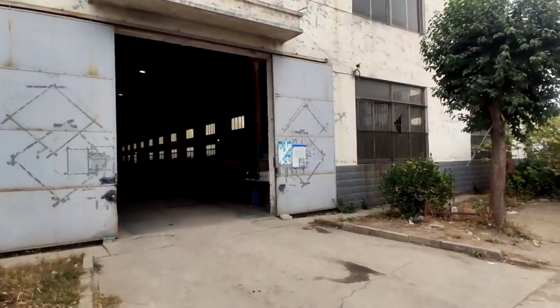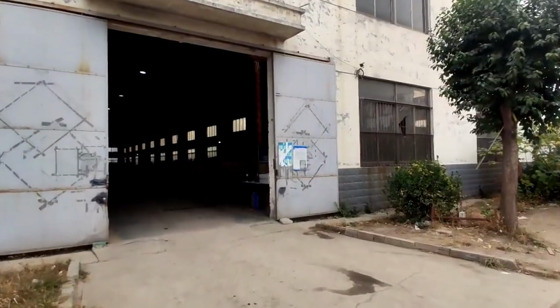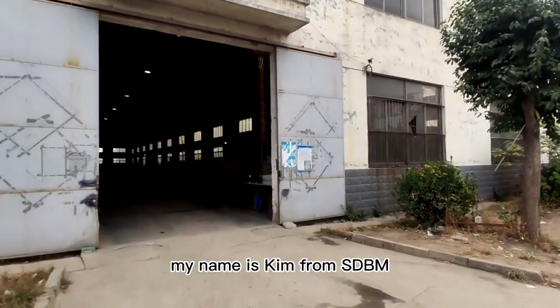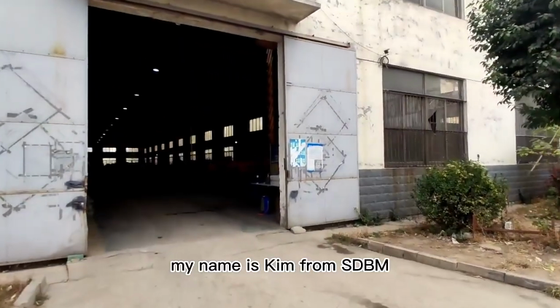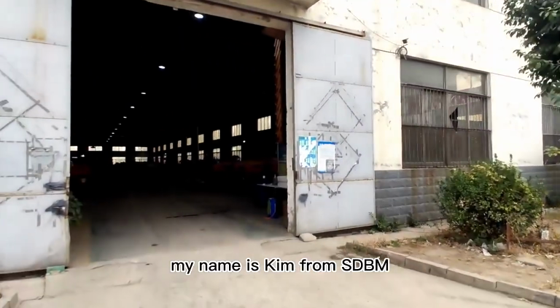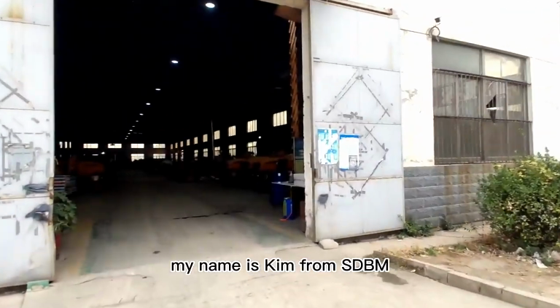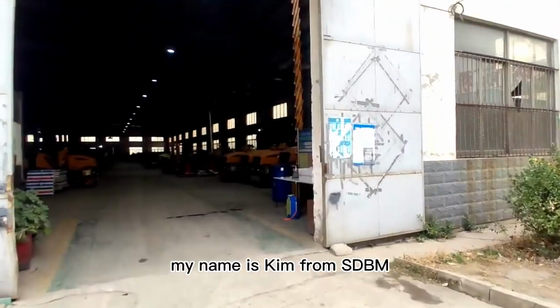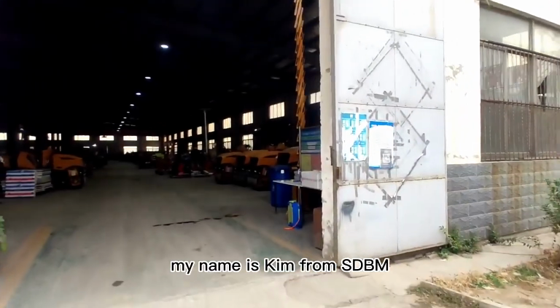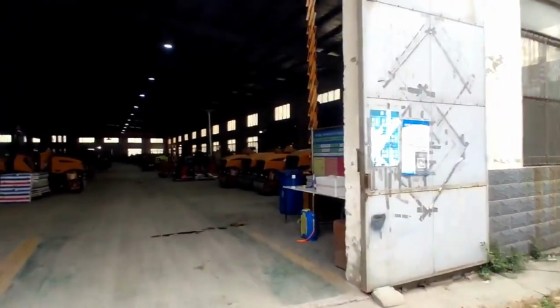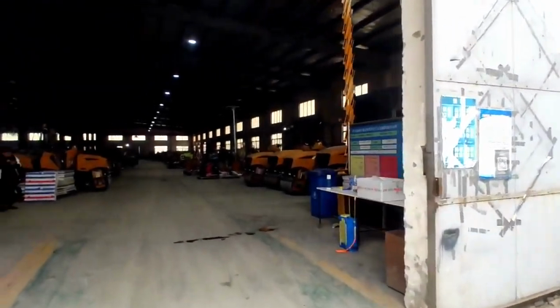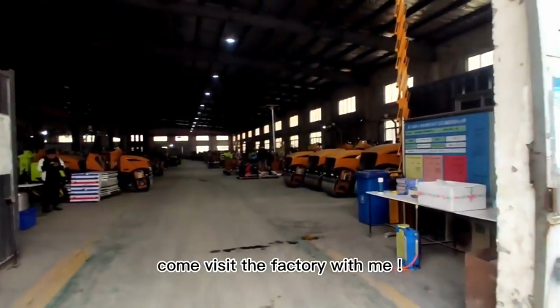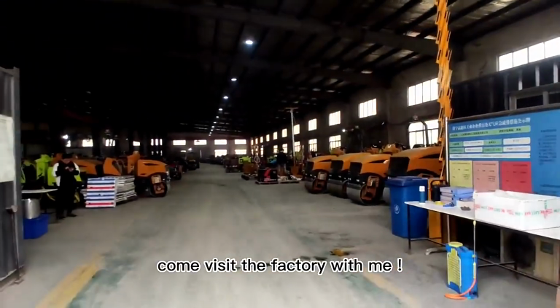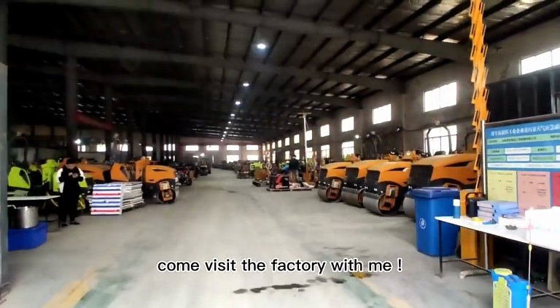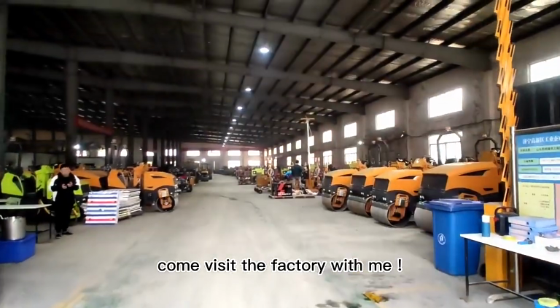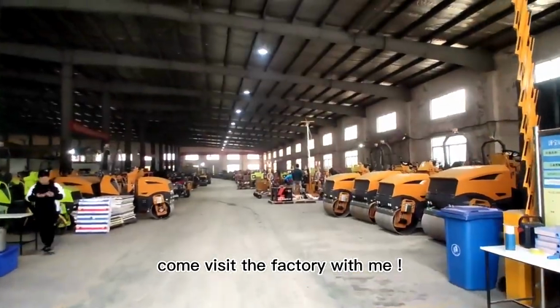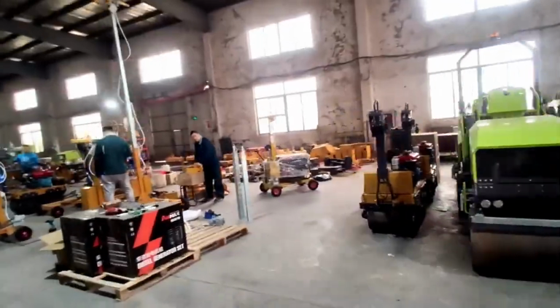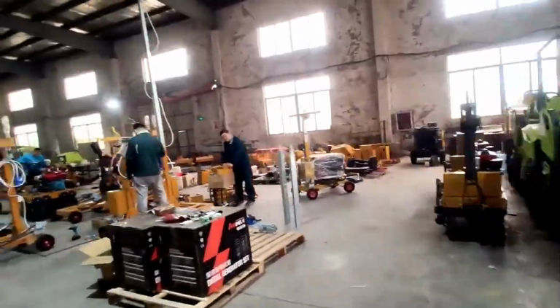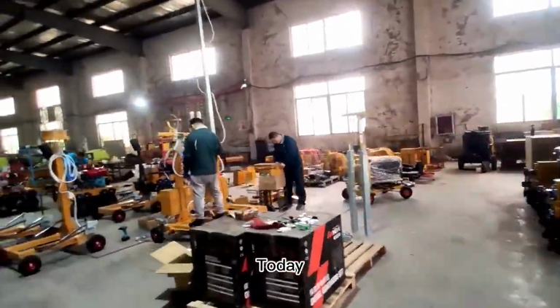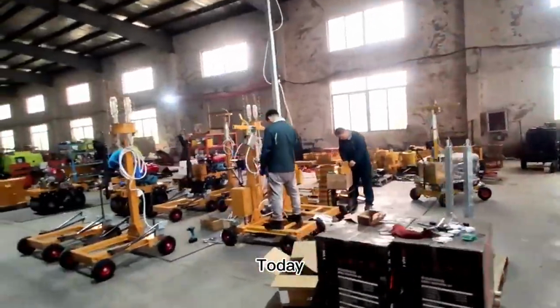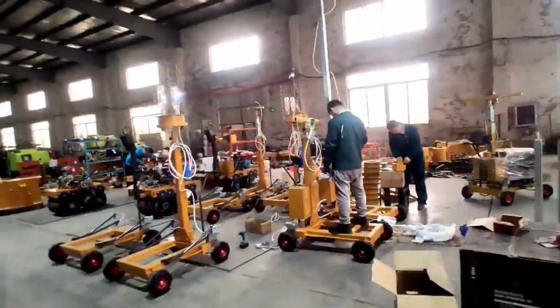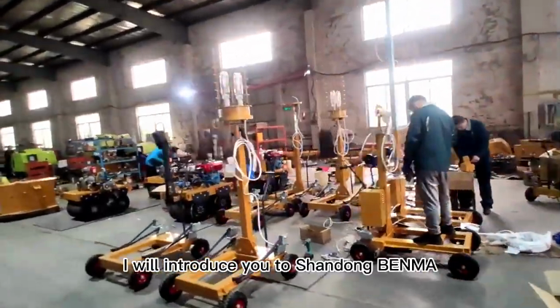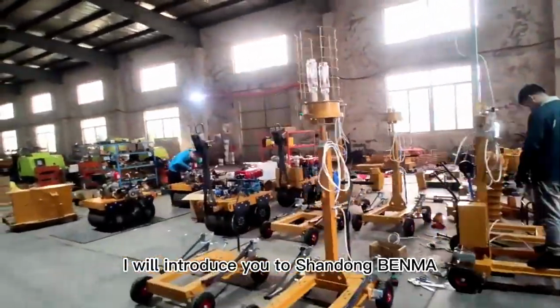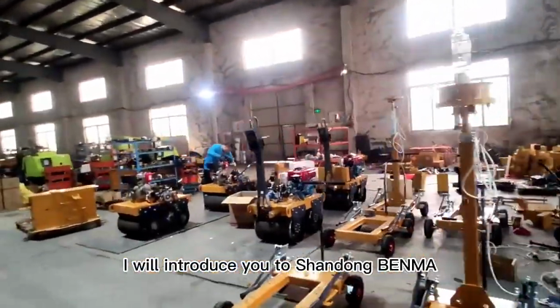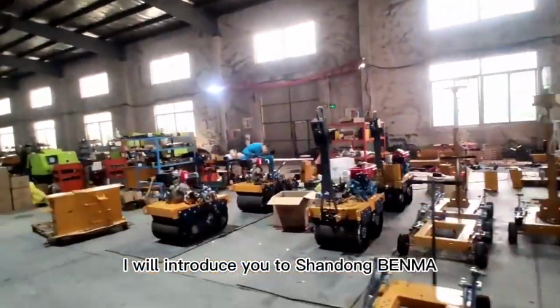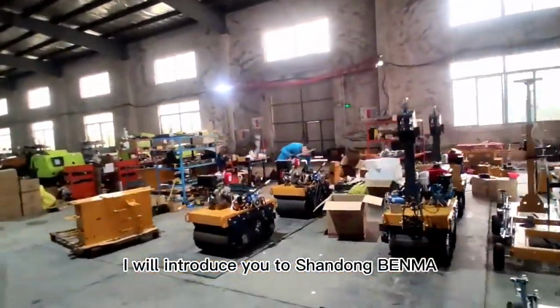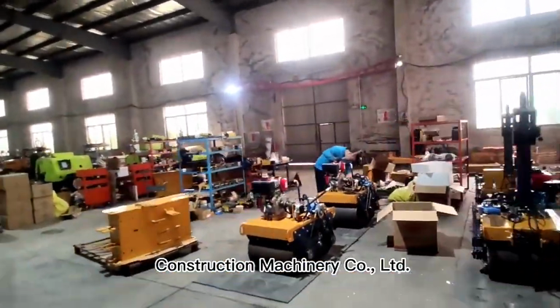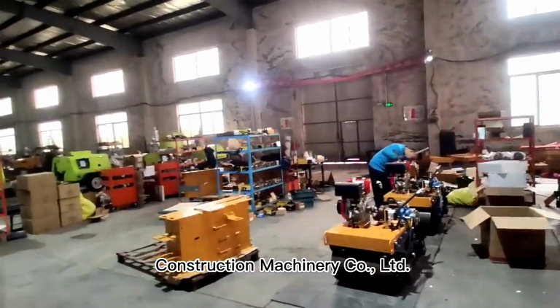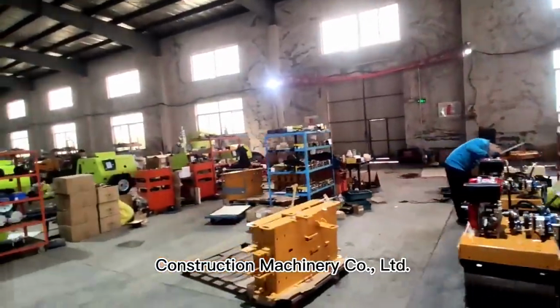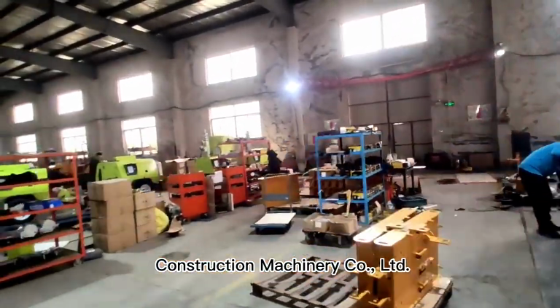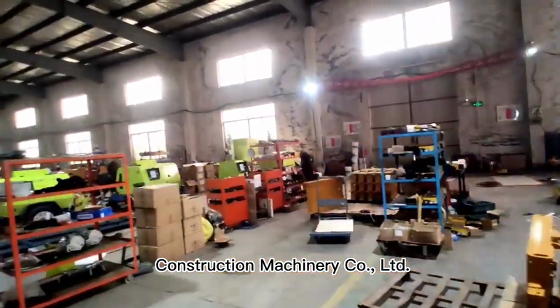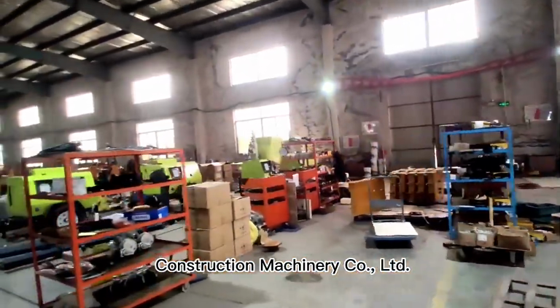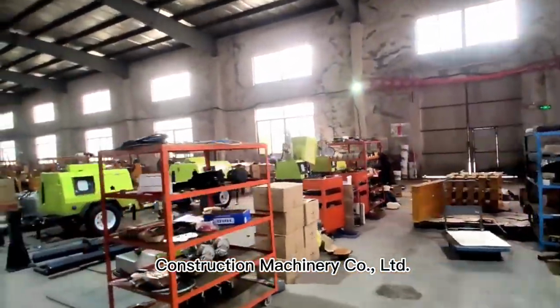Hi, my name is Kim from SDBM. Come visit the factory with me. Today, I will introduce you to Shandong Benma Construction Machinery Co. LTD.